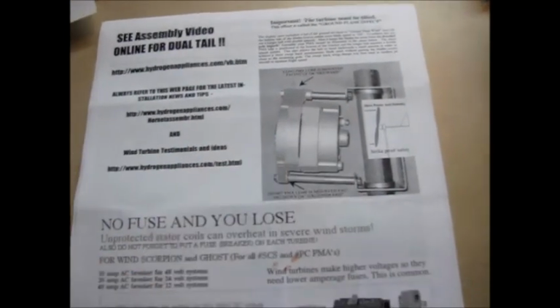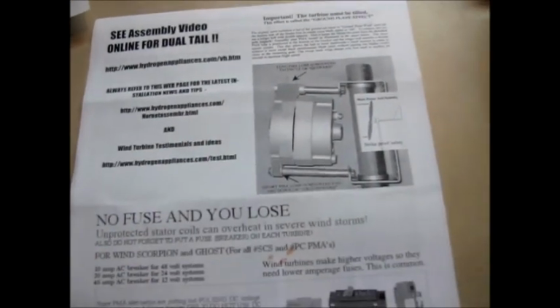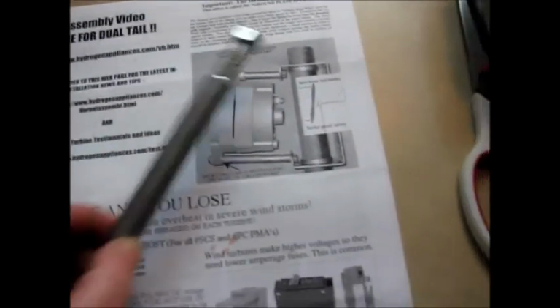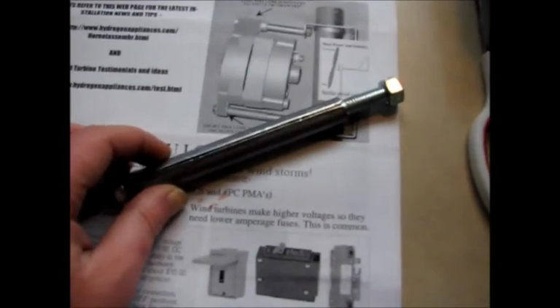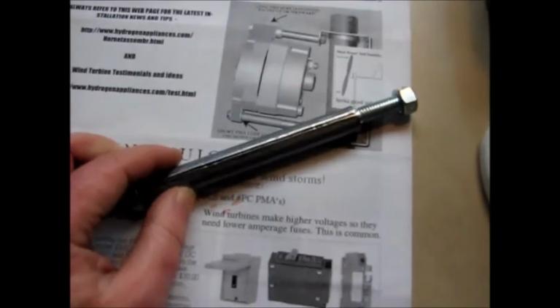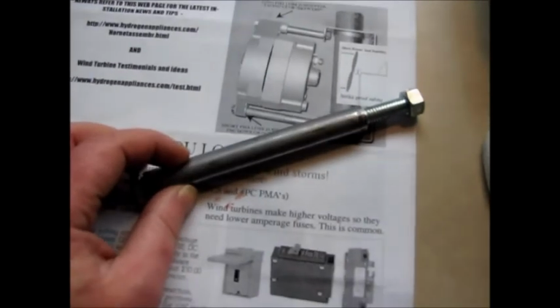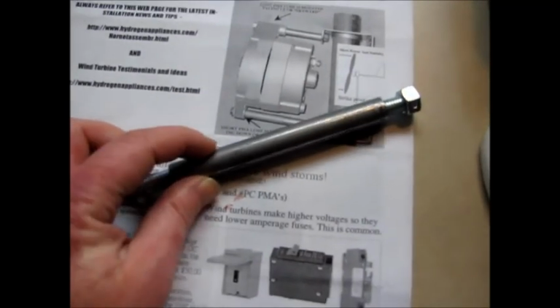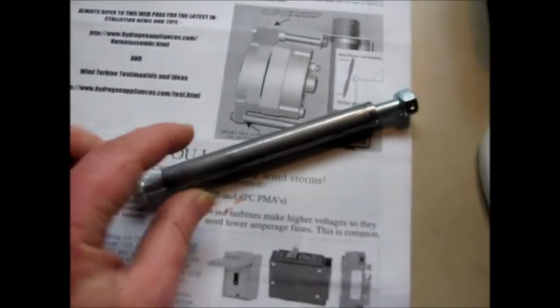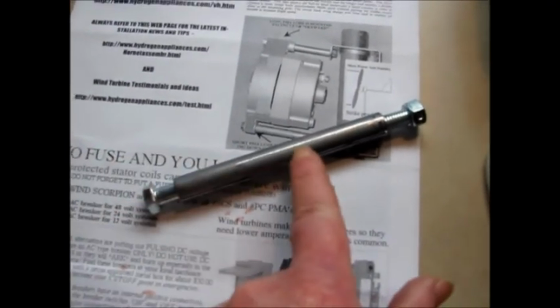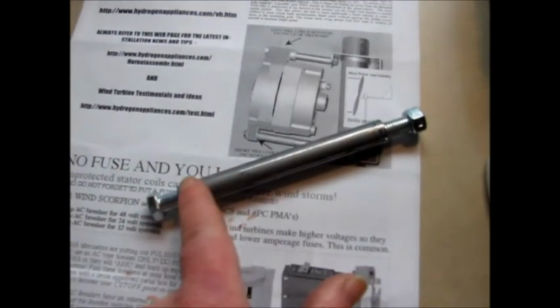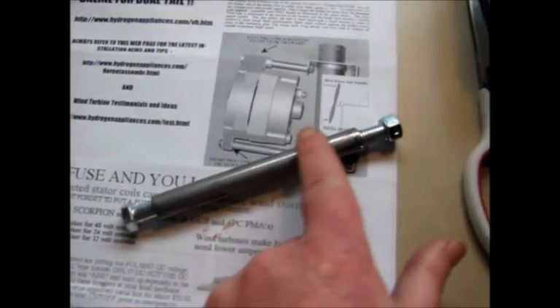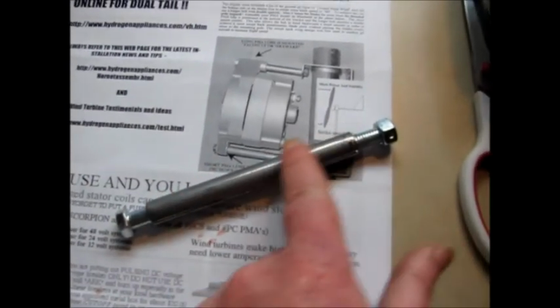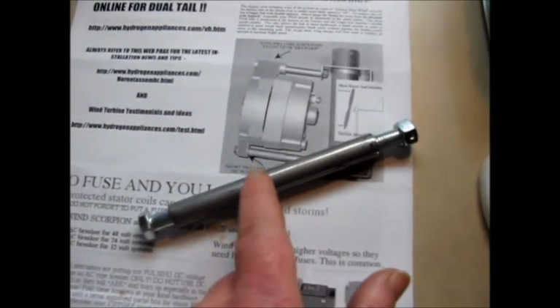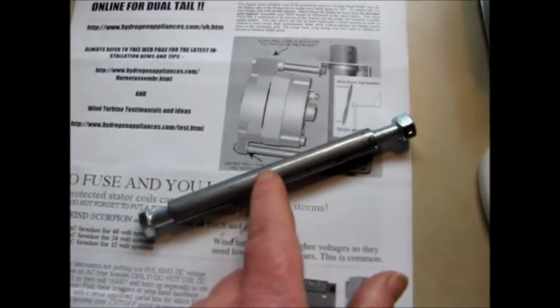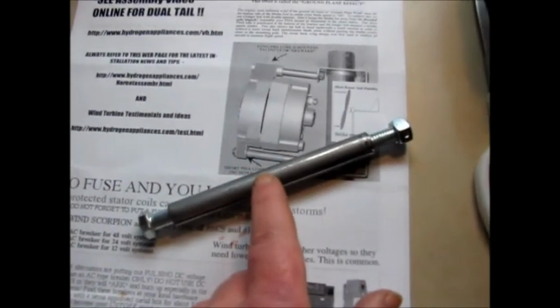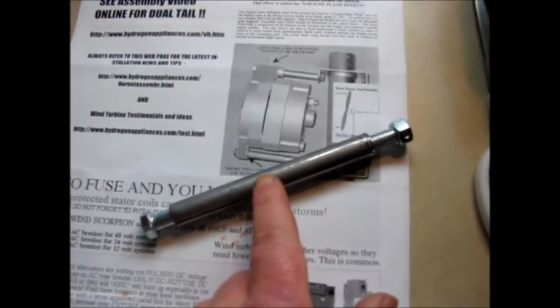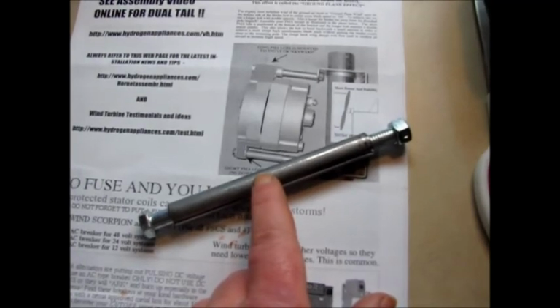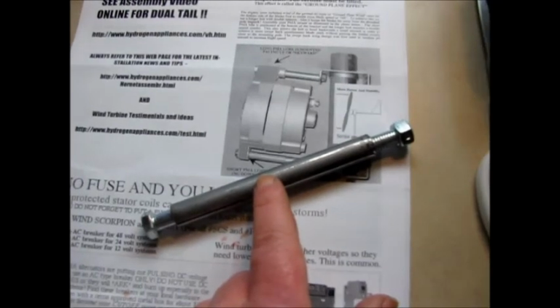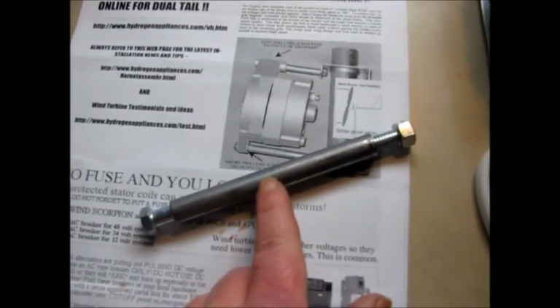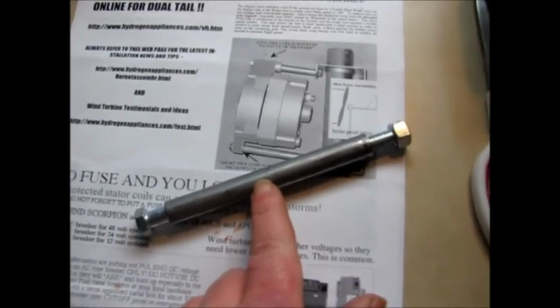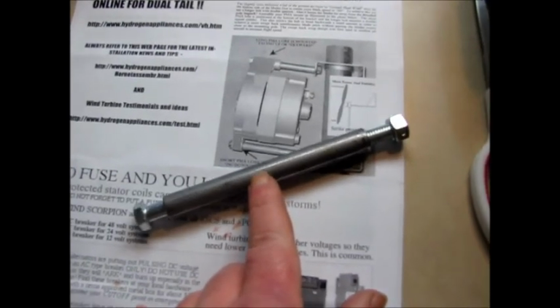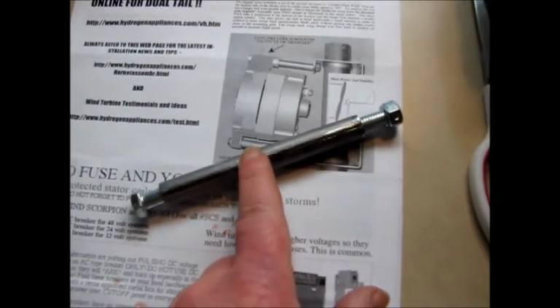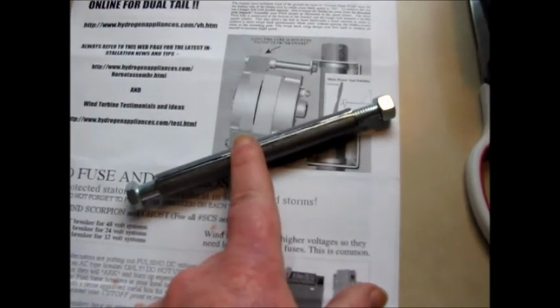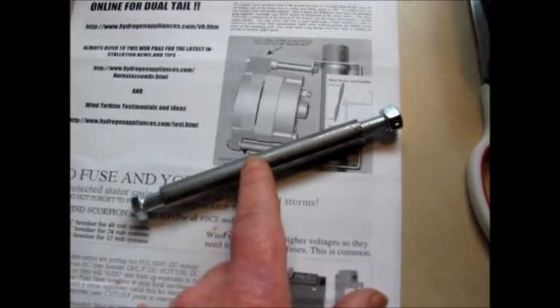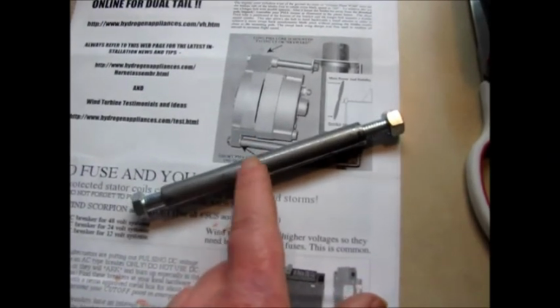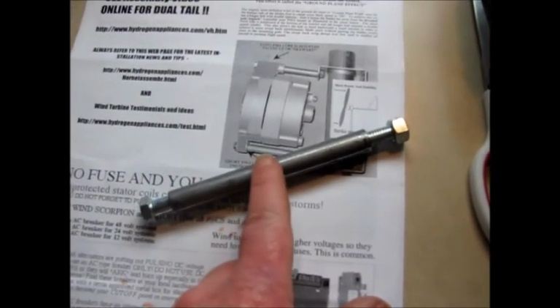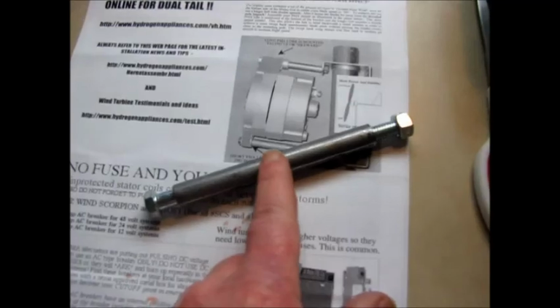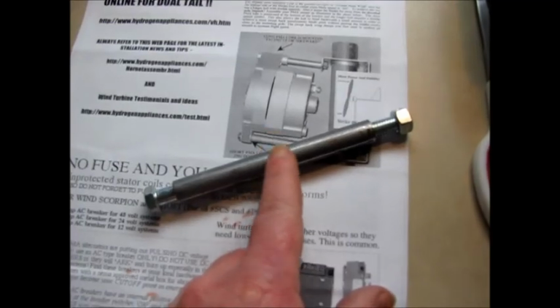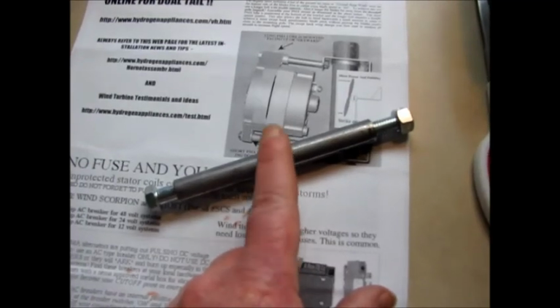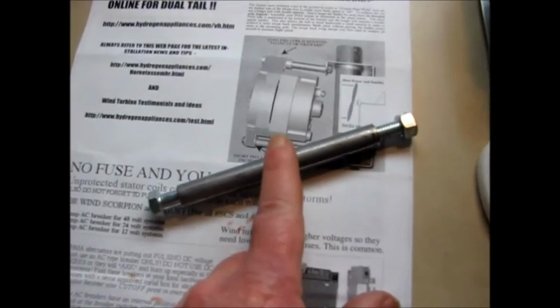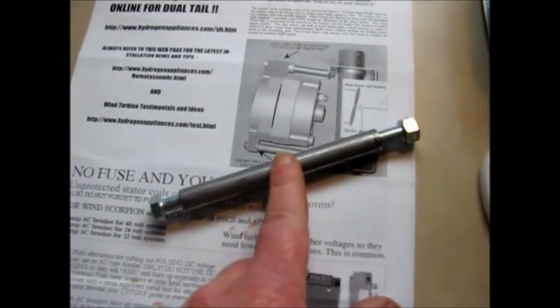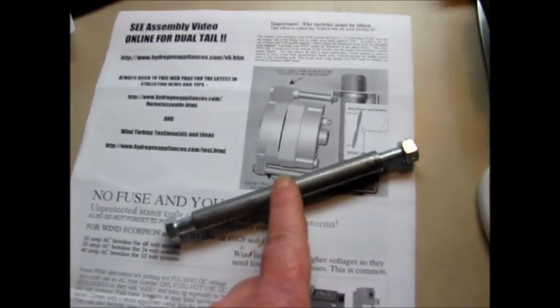And don't forget—I forgot on my little 500—see this little piece of steel here? Don't forget to paint that, because that needs to be painted also so it won't rust.